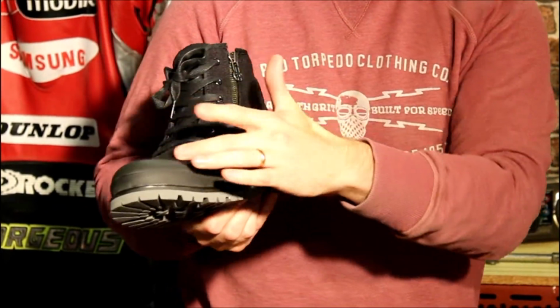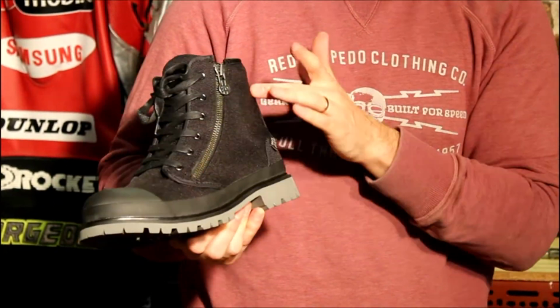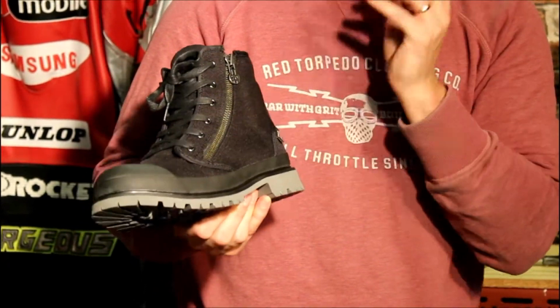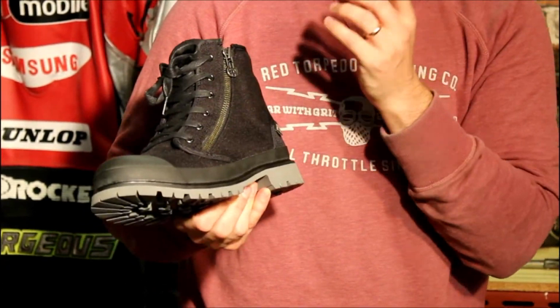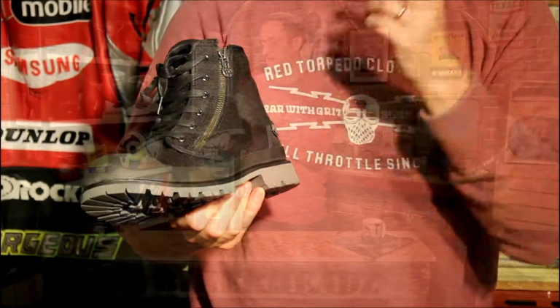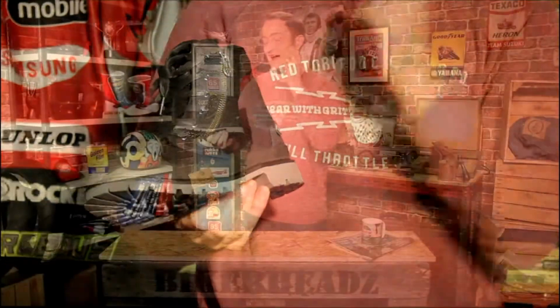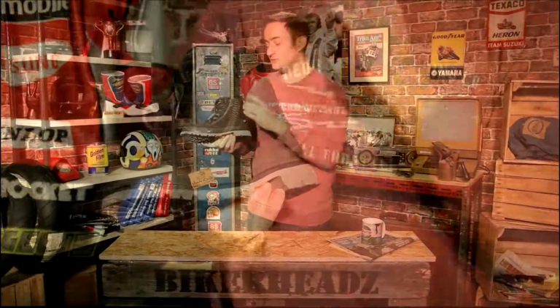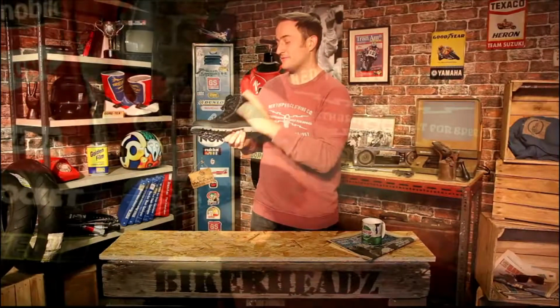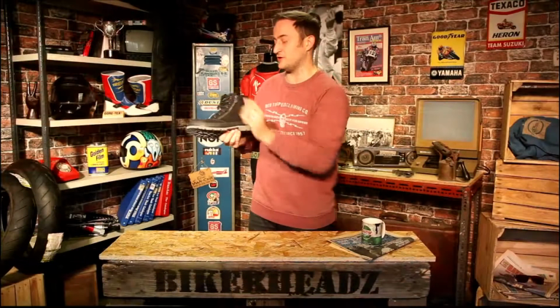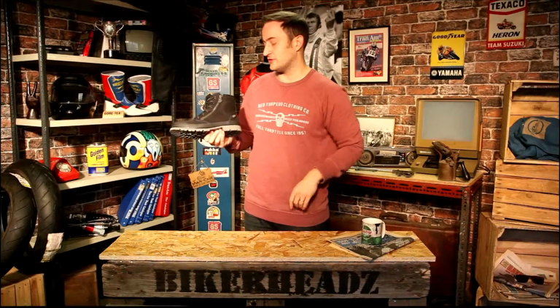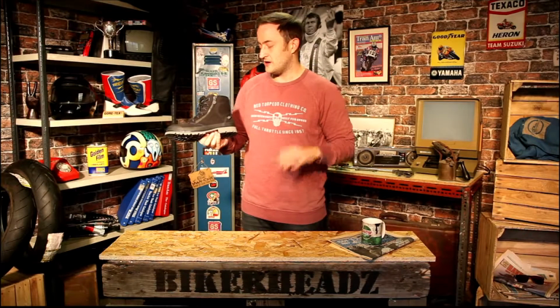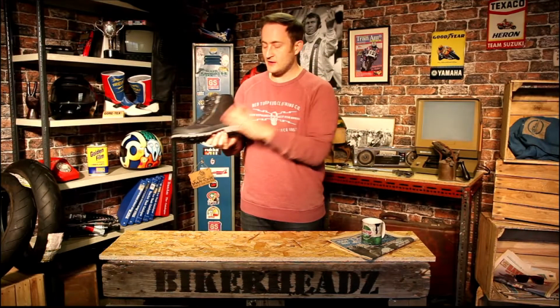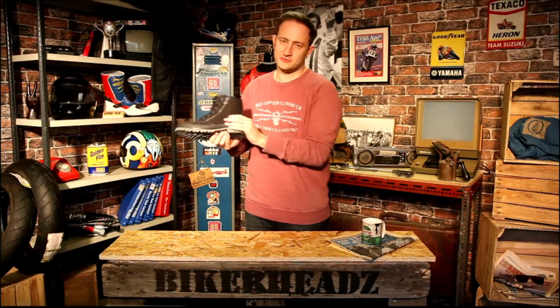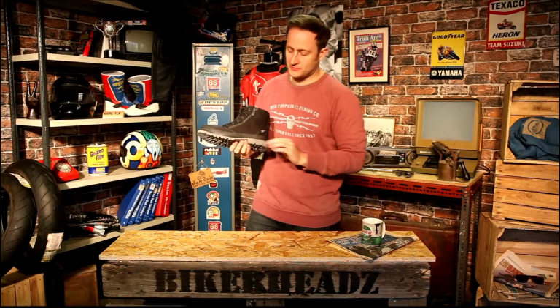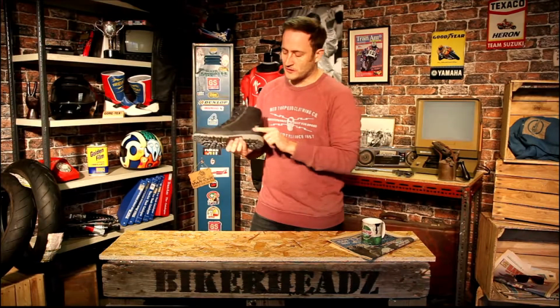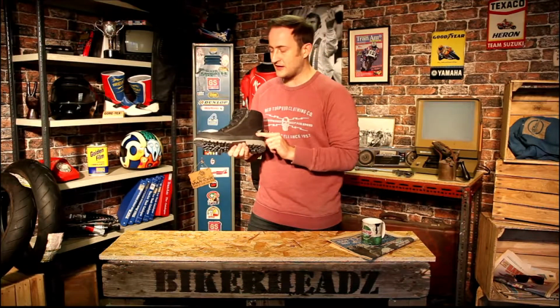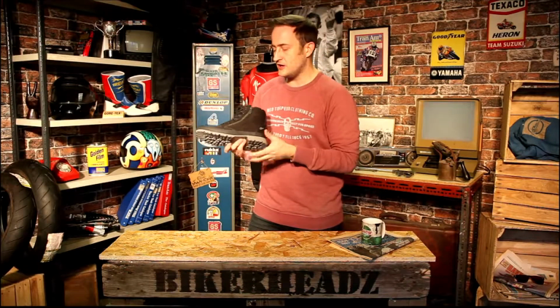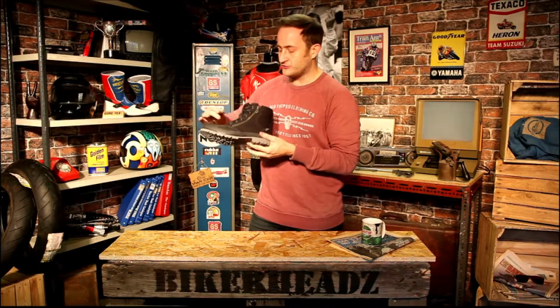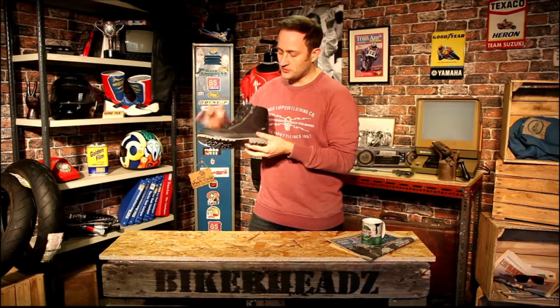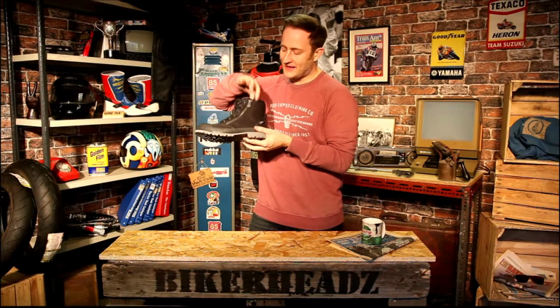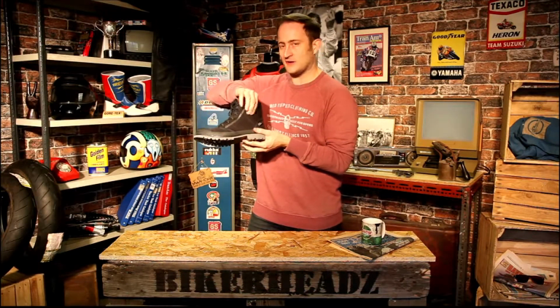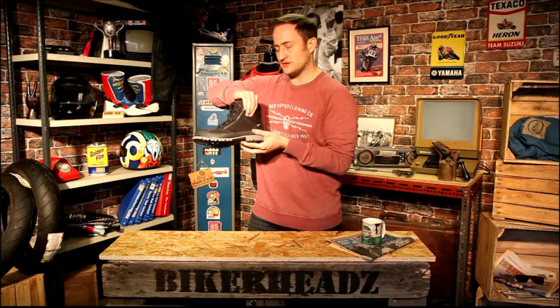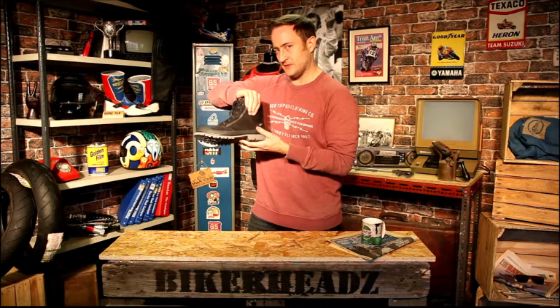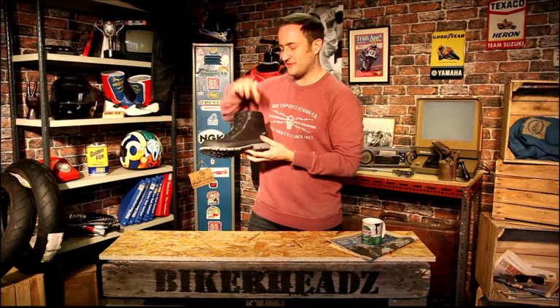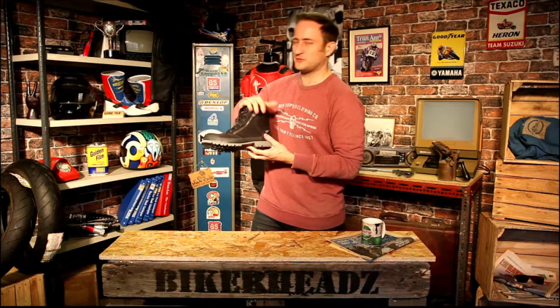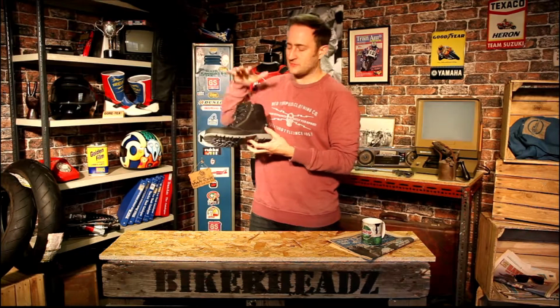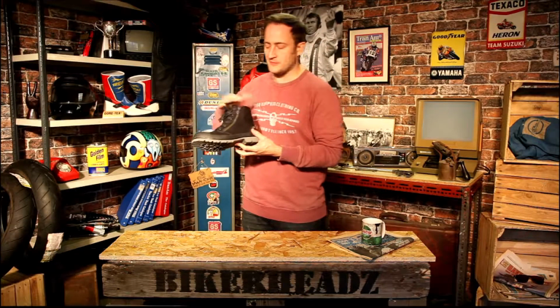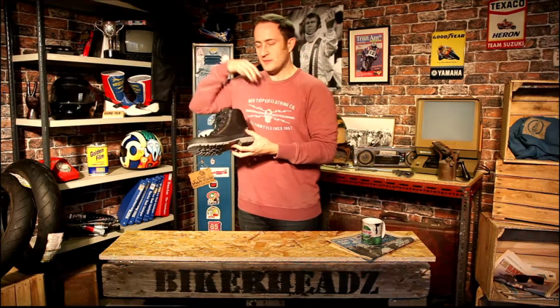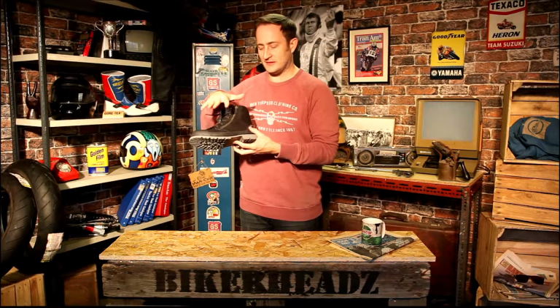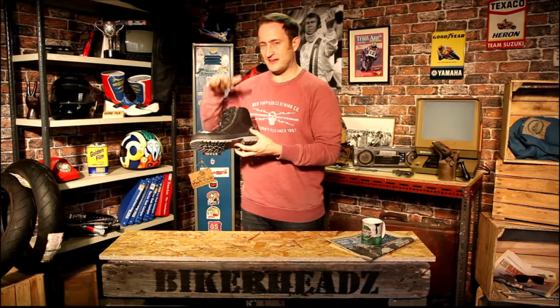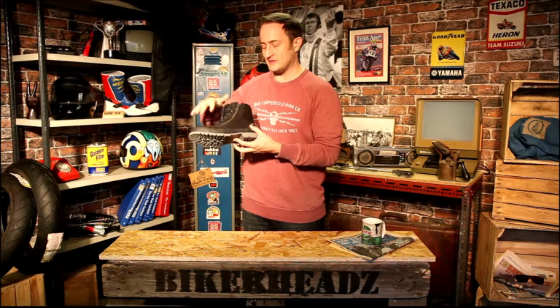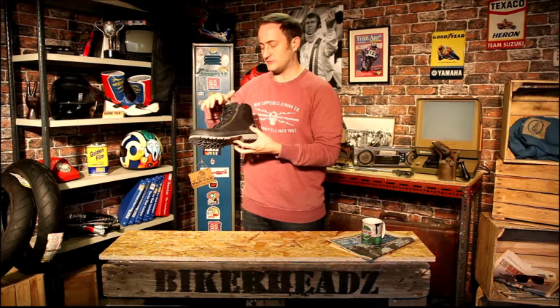You've got this extremely protective and comfortable canvas material around the top. A heel counter is built into the boot for protection, along with toe box and ankle protection. So everything you'd expect from this type of boot is built in, and all at an amazing price point.